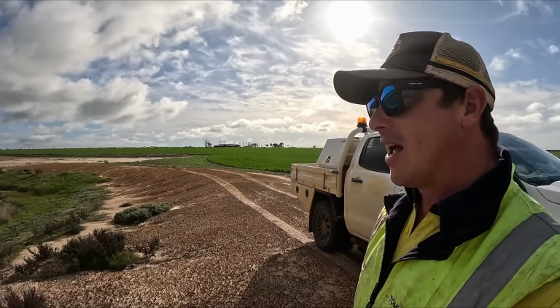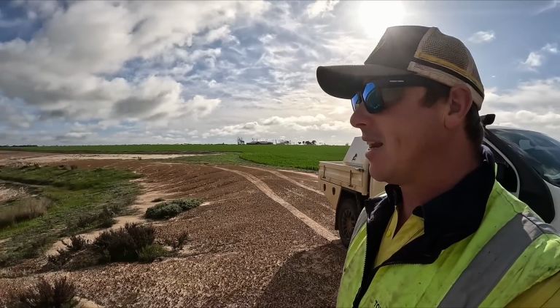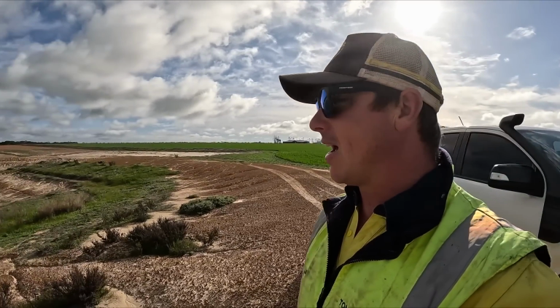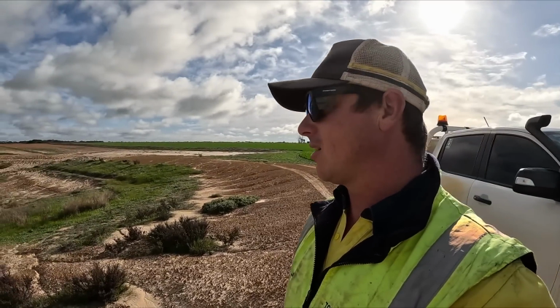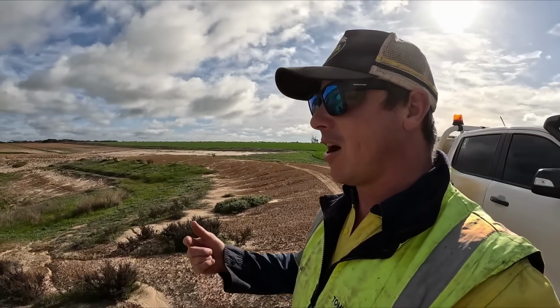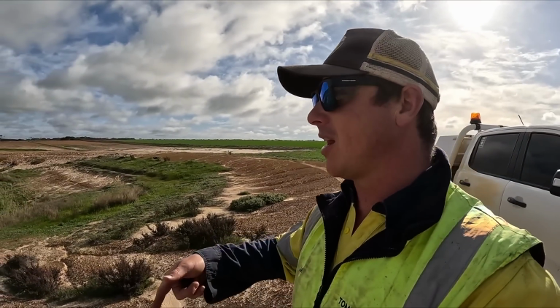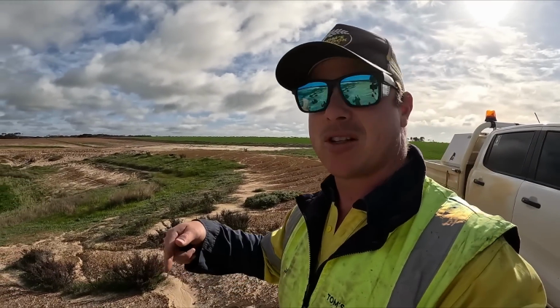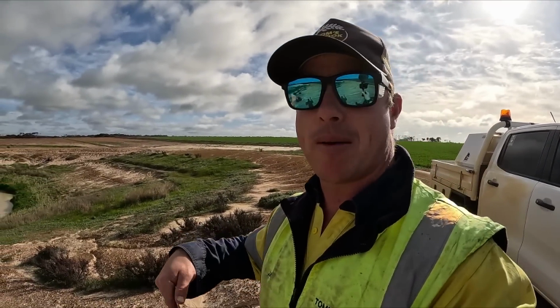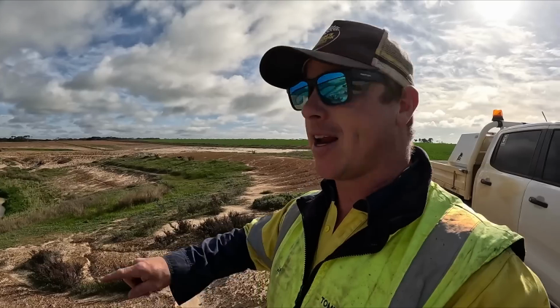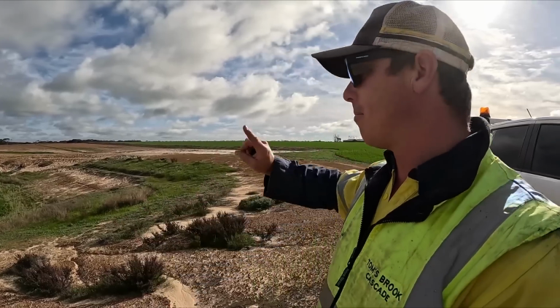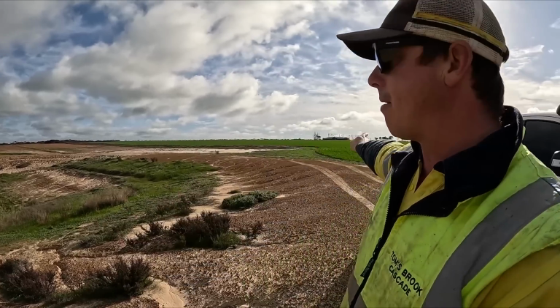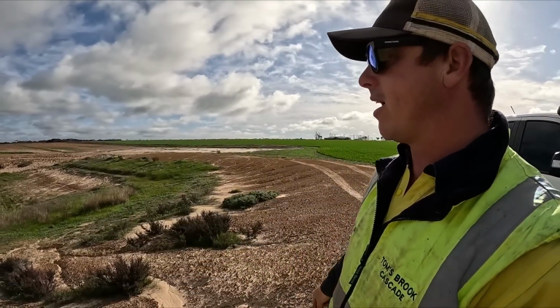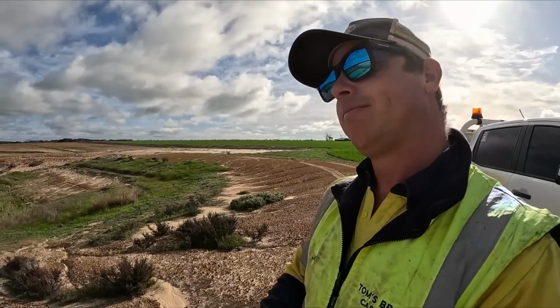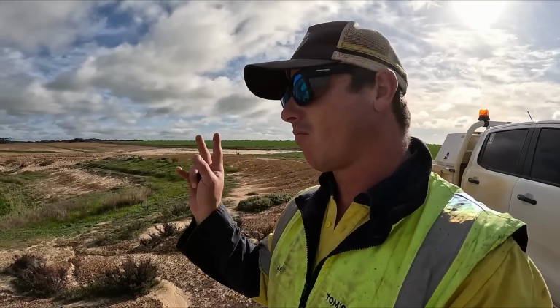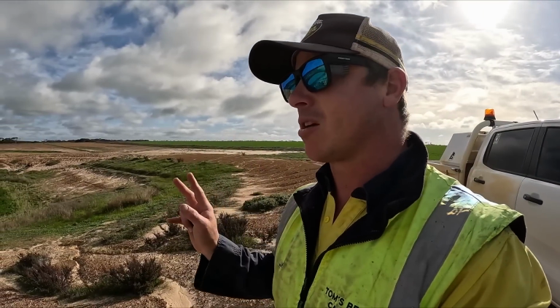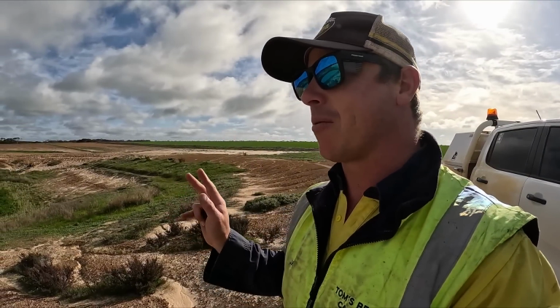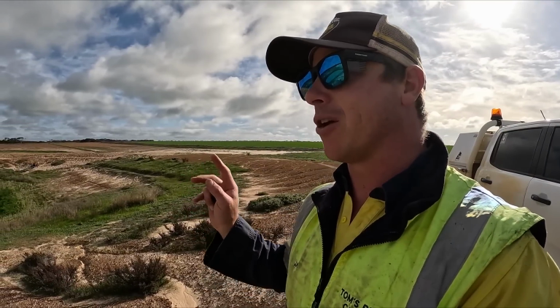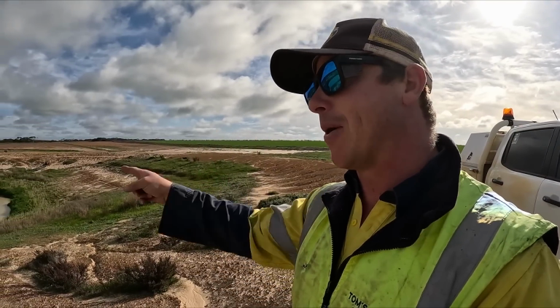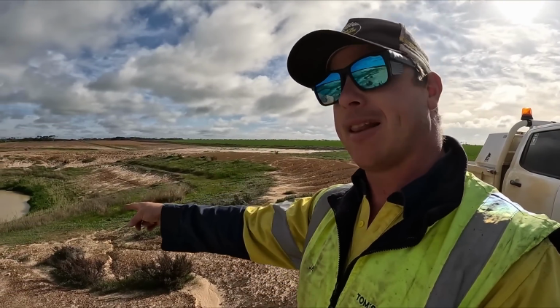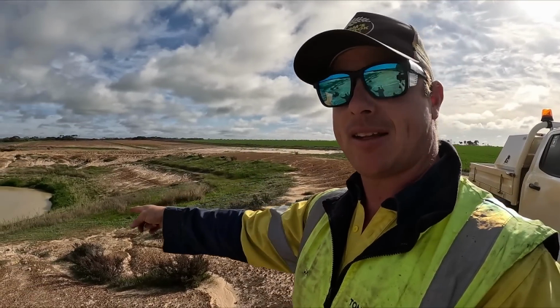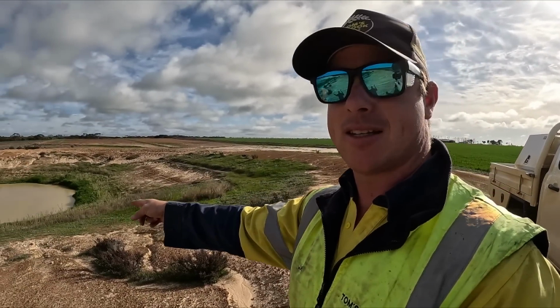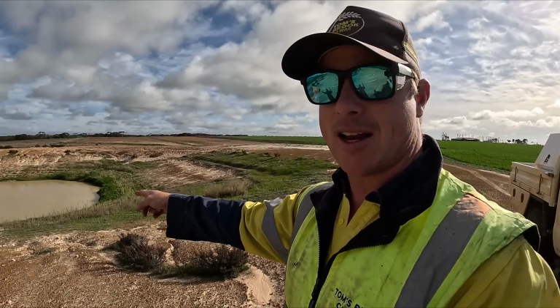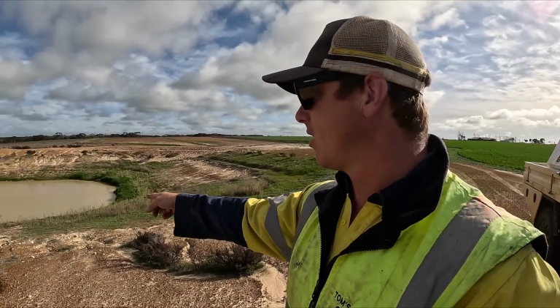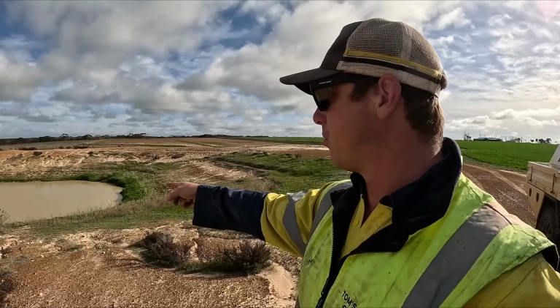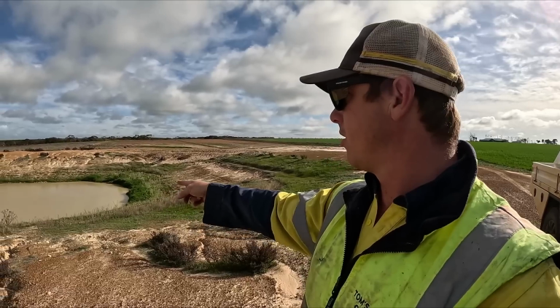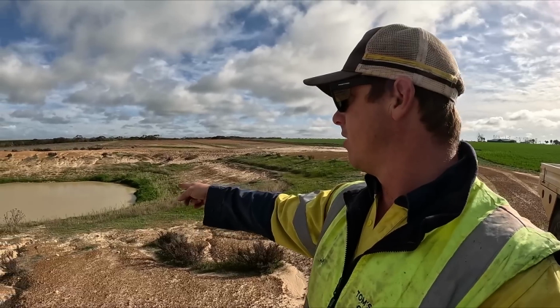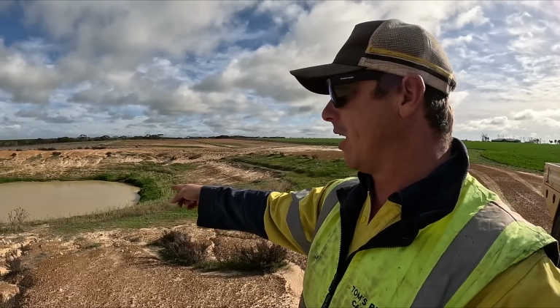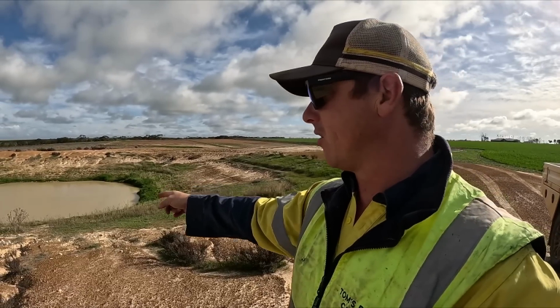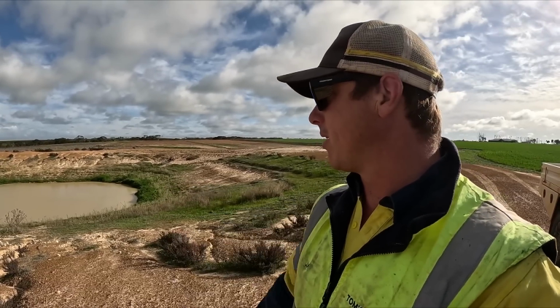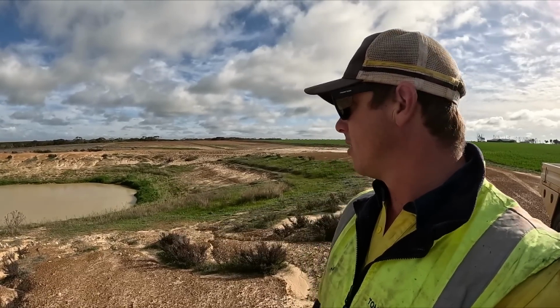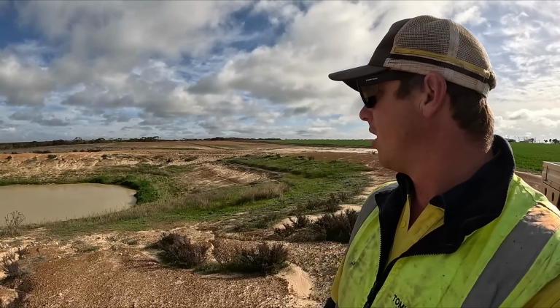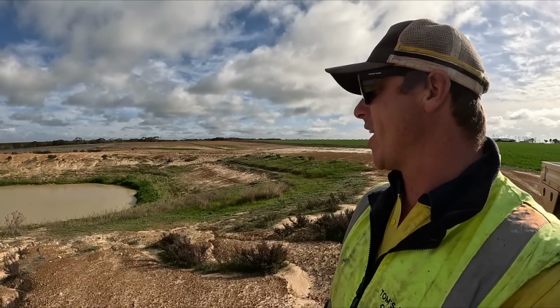We need to put a solar pump down here and run a pipe up to the house - it's a whole thing we're going to do. But right now that dam is not going to support much - probably just a week - and I don't know how deep it is; it's probably full of silt anyway.